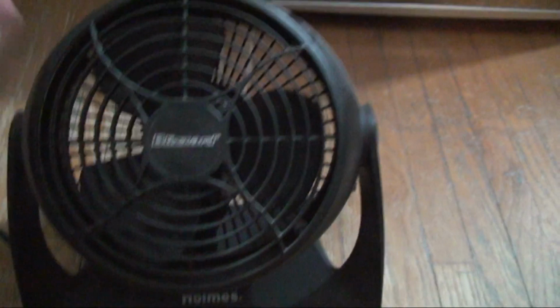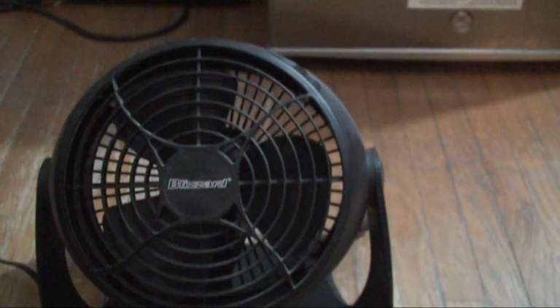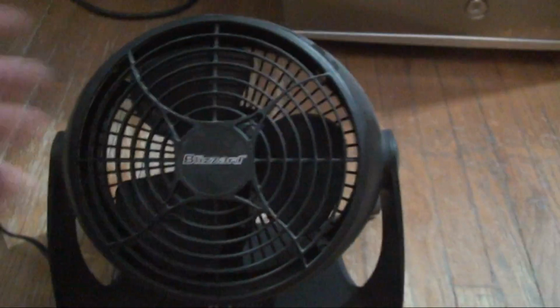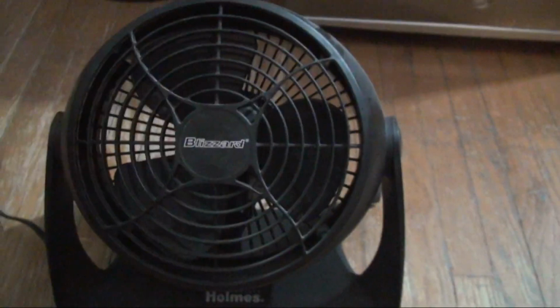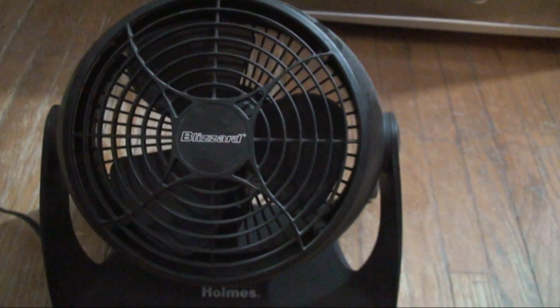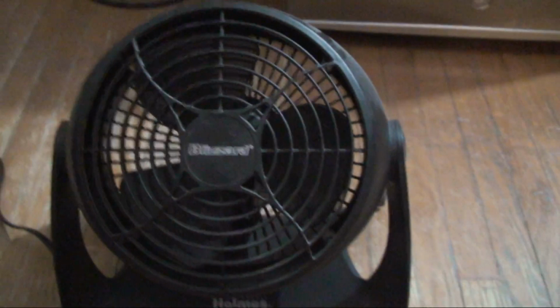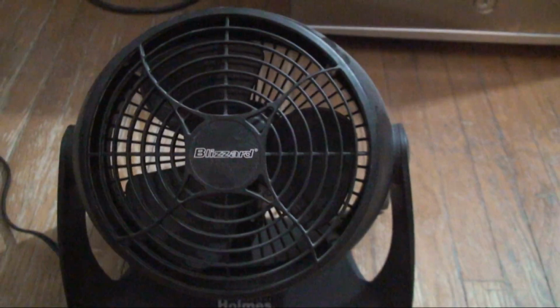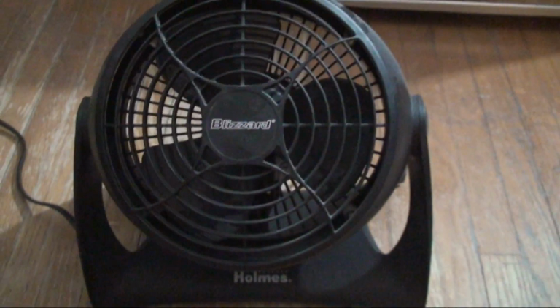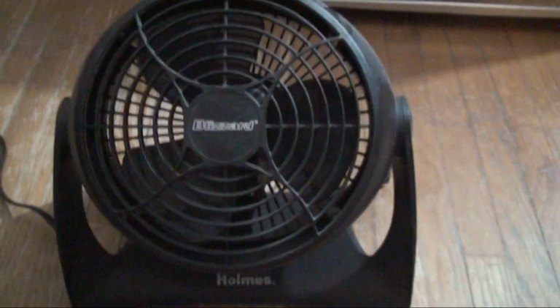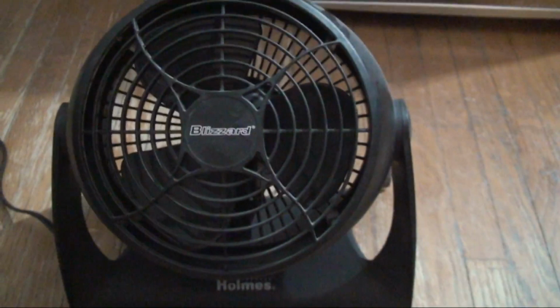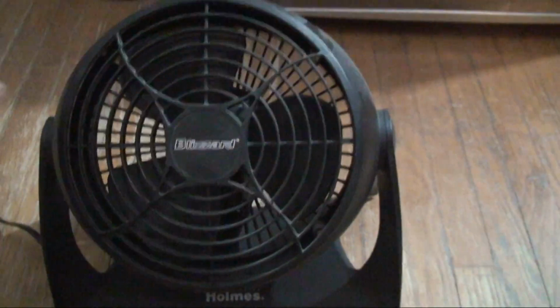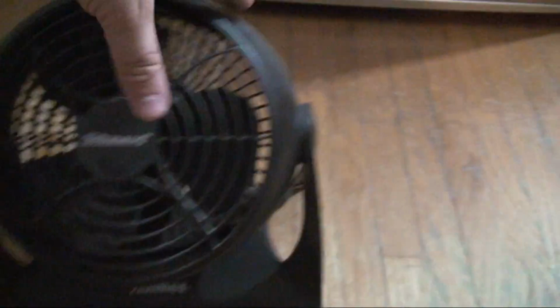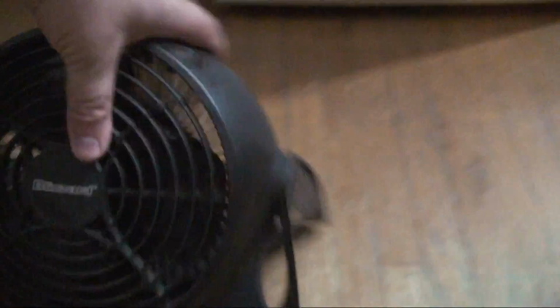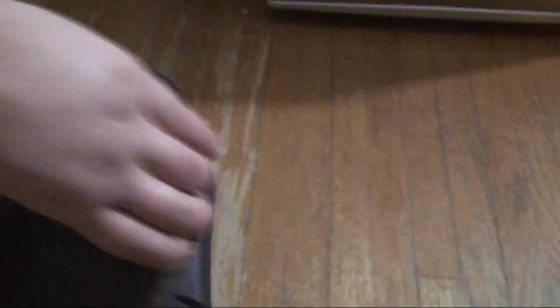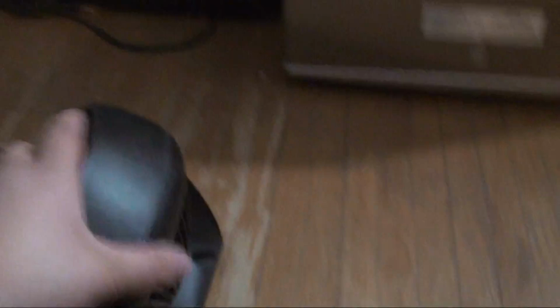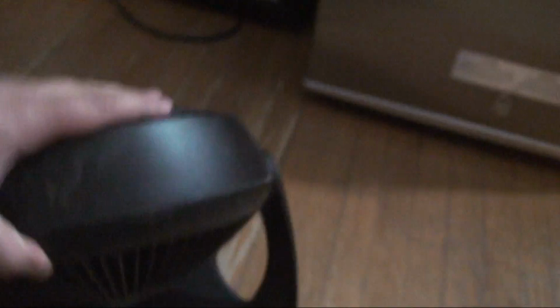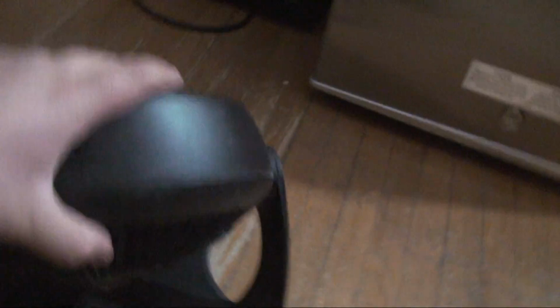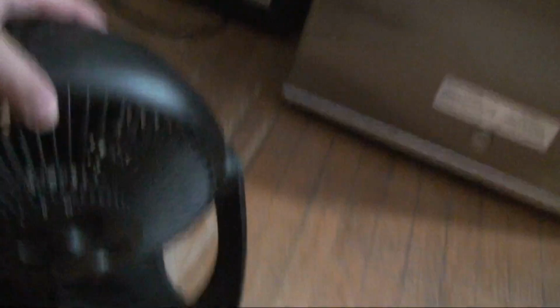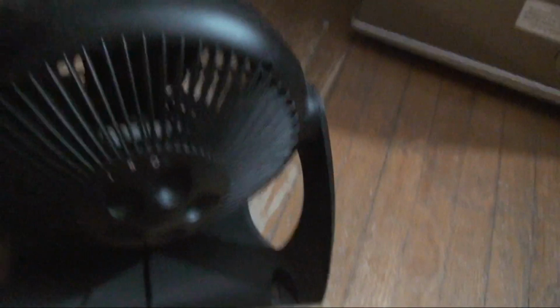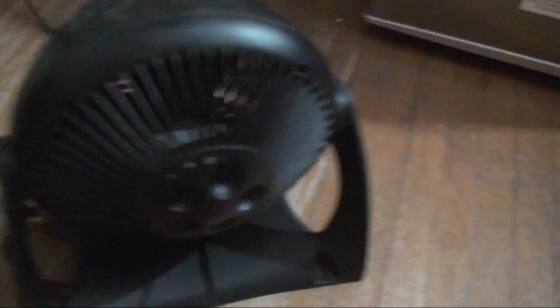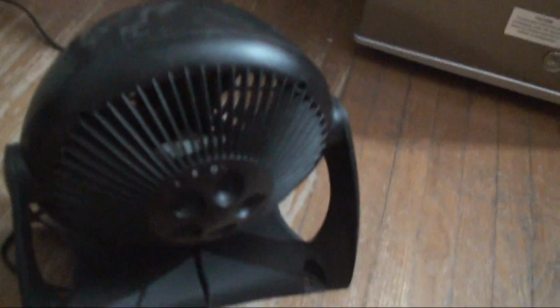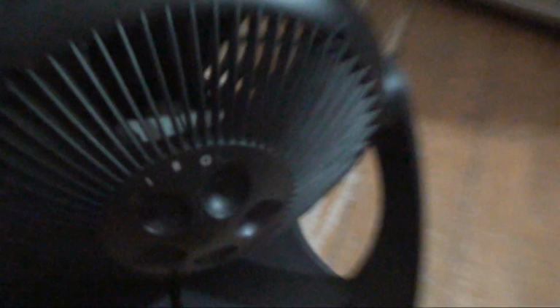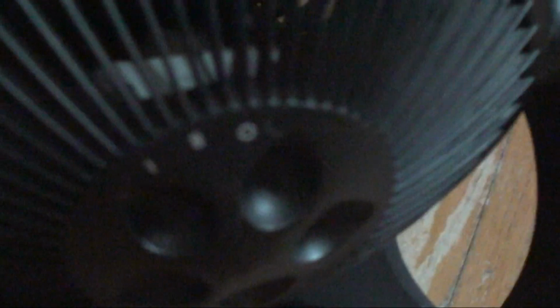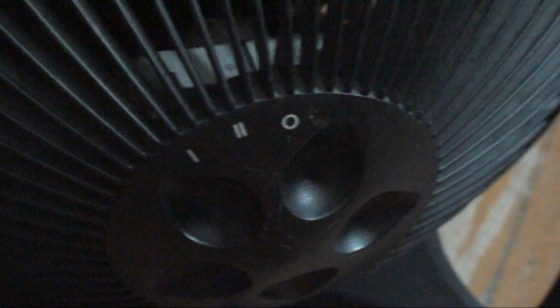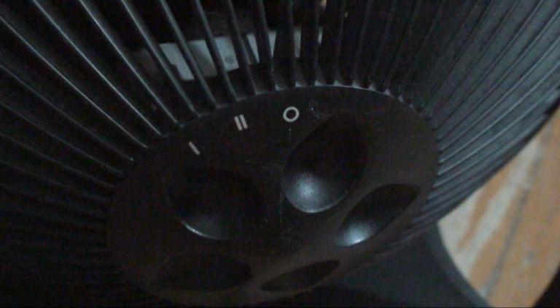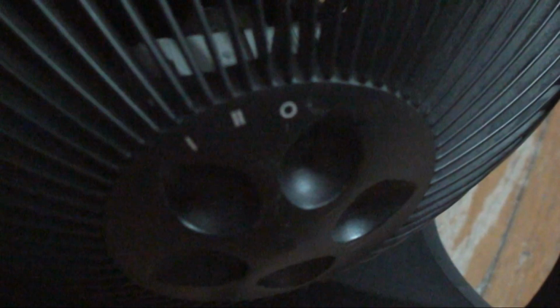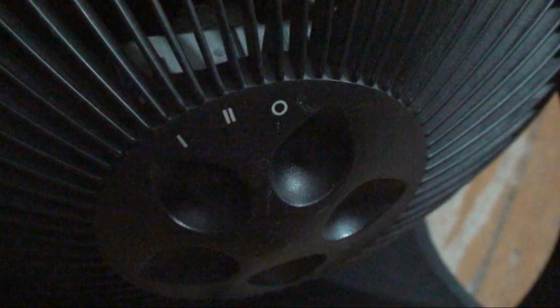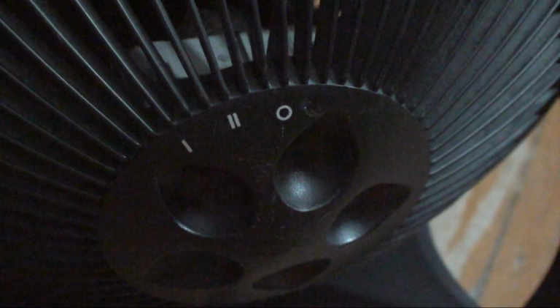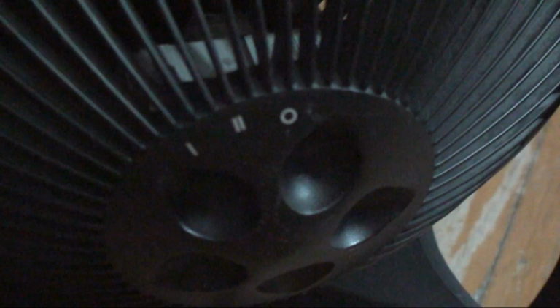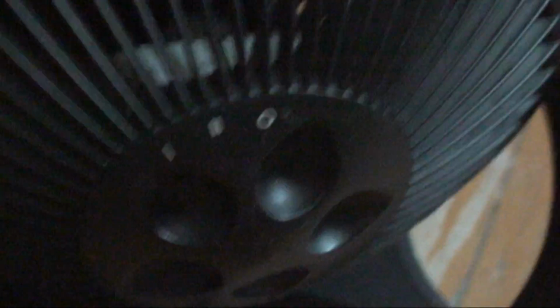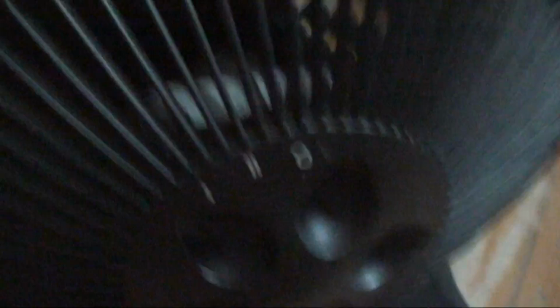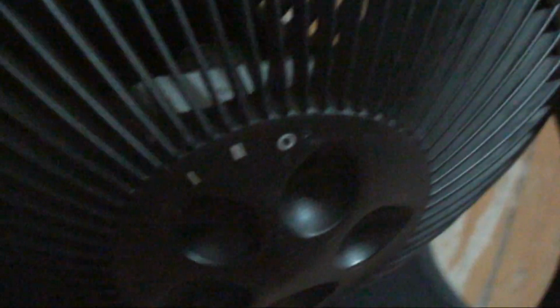I mean, it's good for a nice breeze and everything. Like I said, this is a two-speed fan — right there, there's a switch: one, two, and off.